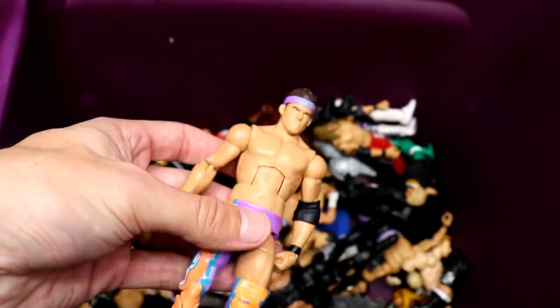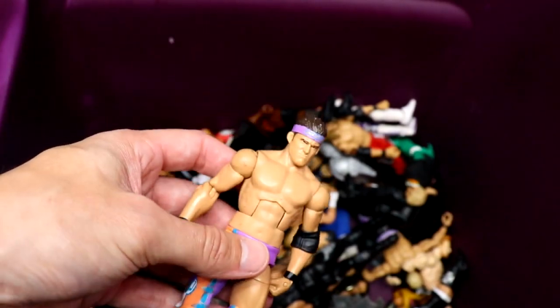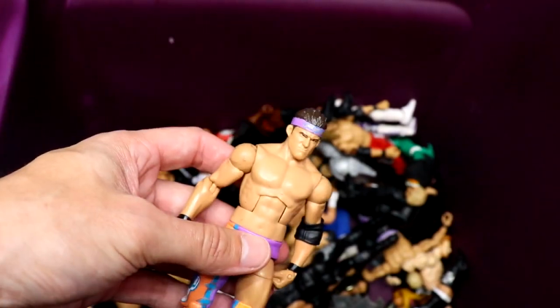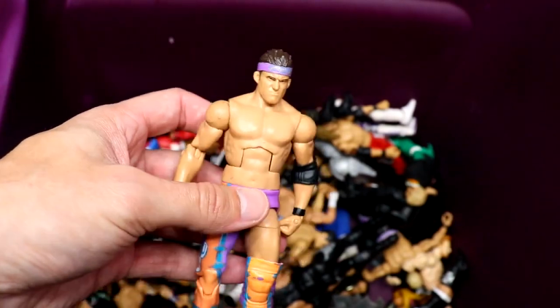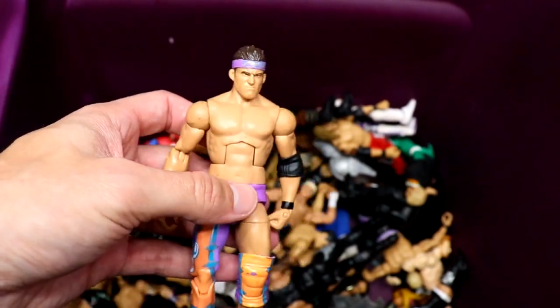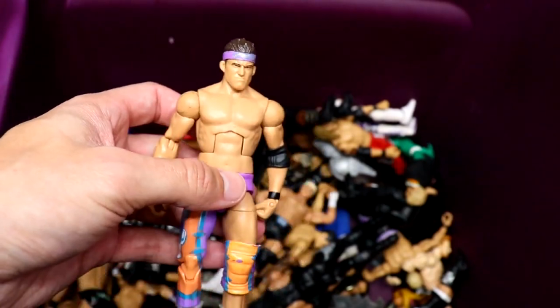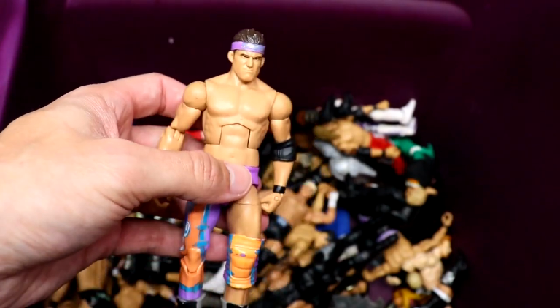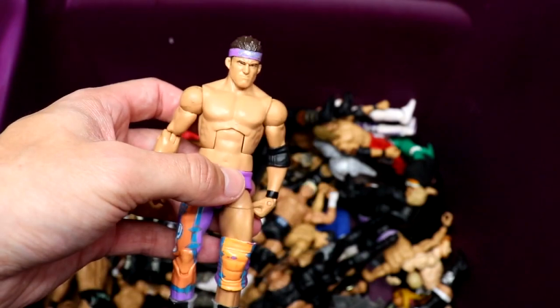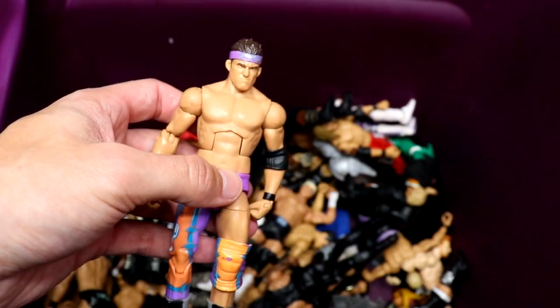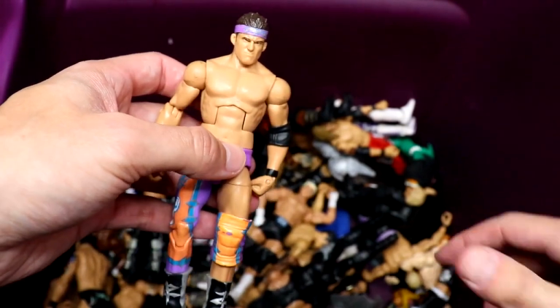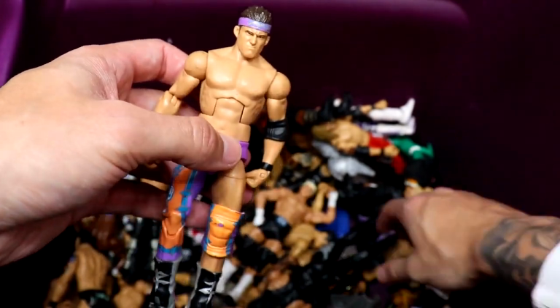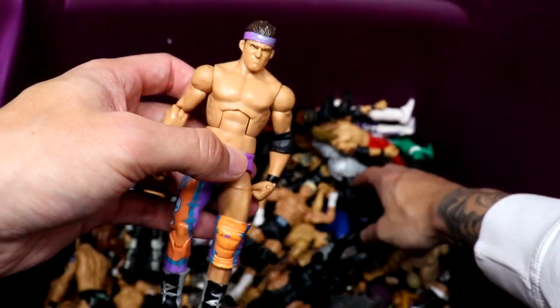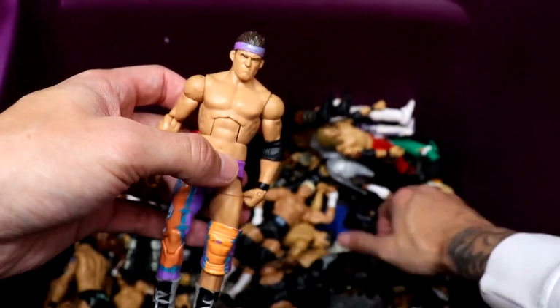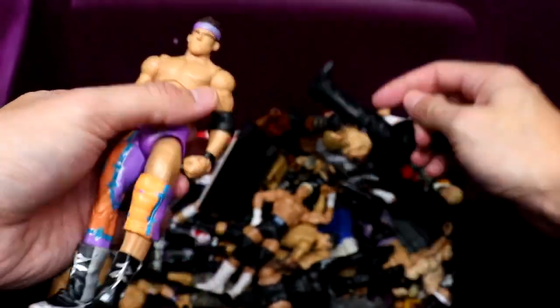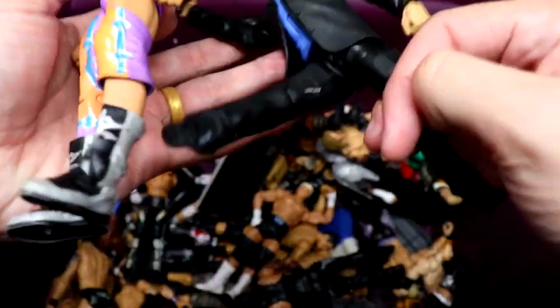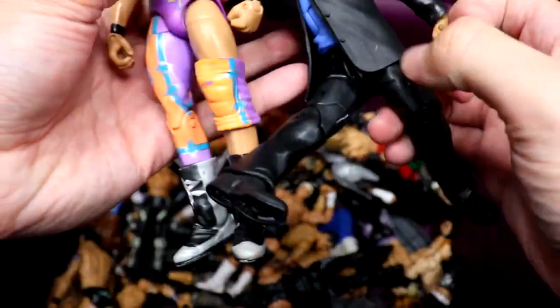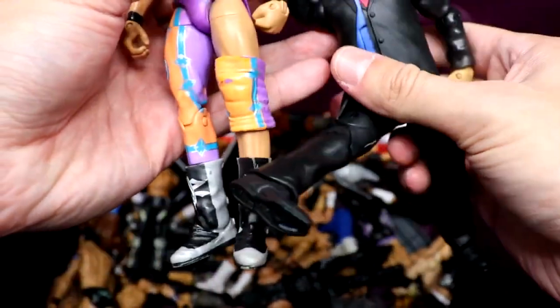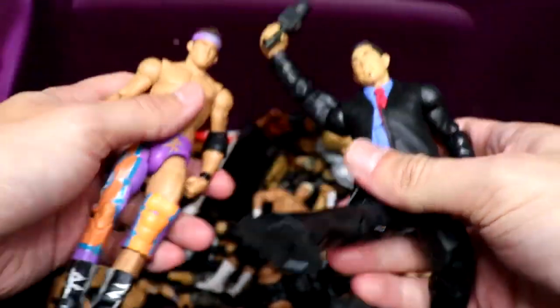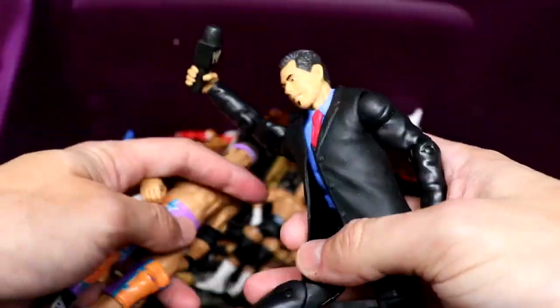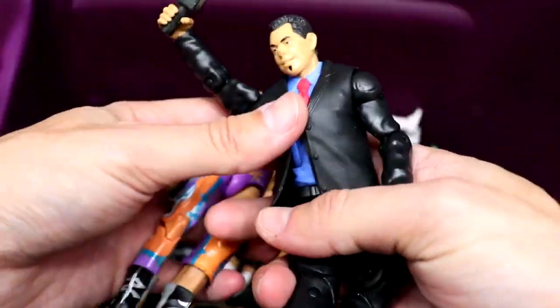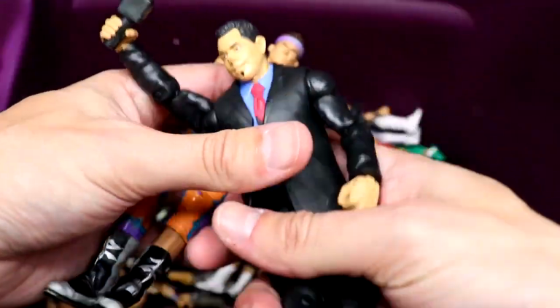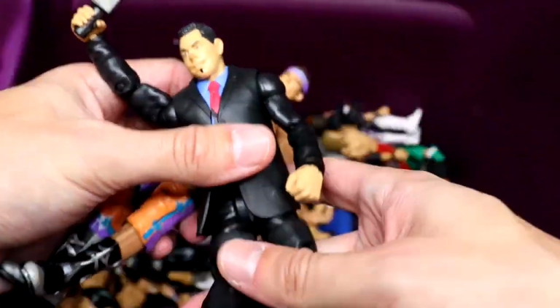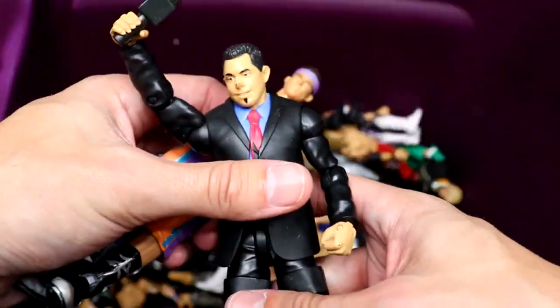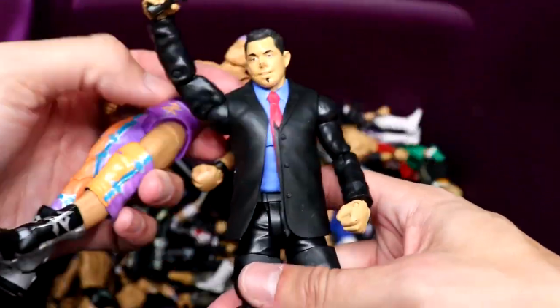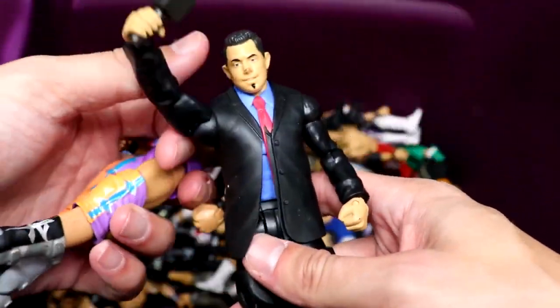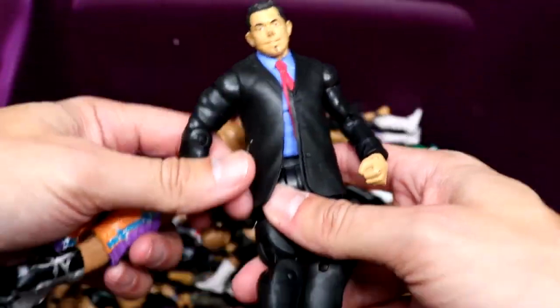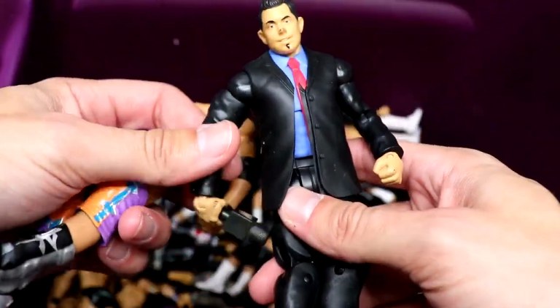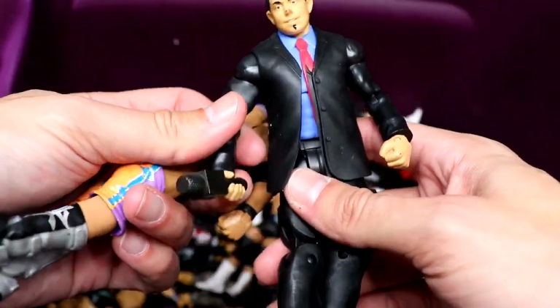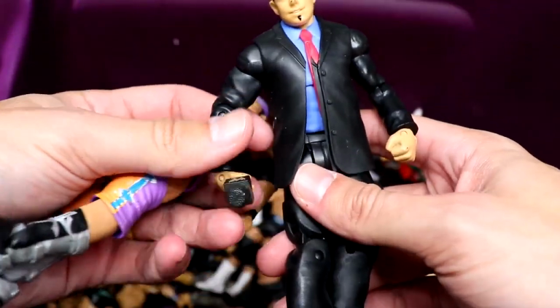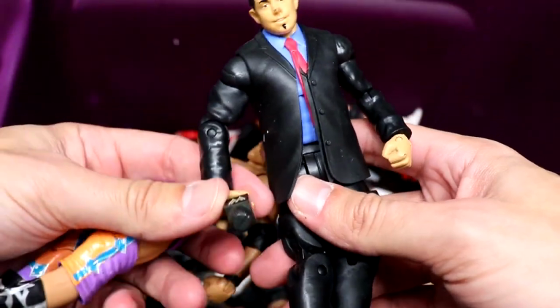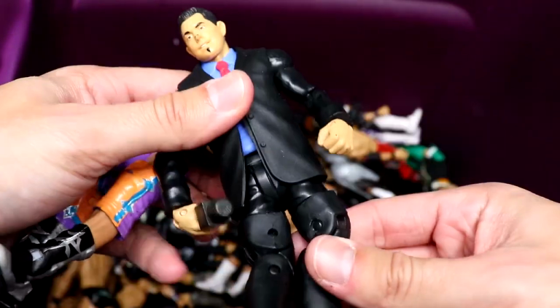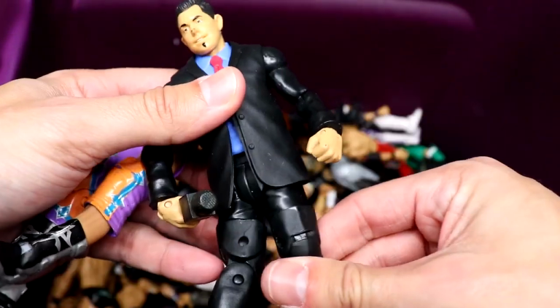Oh snap — pretty rare figure right here: Elite 9 Zack Ryder with the headband on, pissed-off head sculpt, one leg sleeve — not a bad head sculpt for the time. Very quality Zack Ryder figure. I'm sure a lot of people would say this is a pretty rare figure or at least one that used to be pretty rare. I don't know what it goes for nowadays.